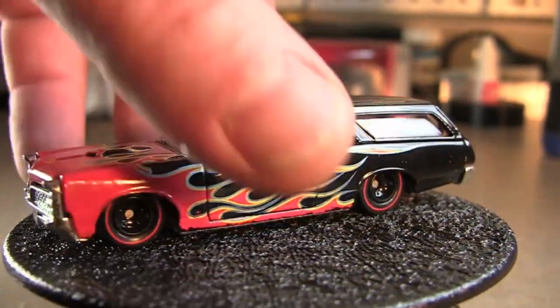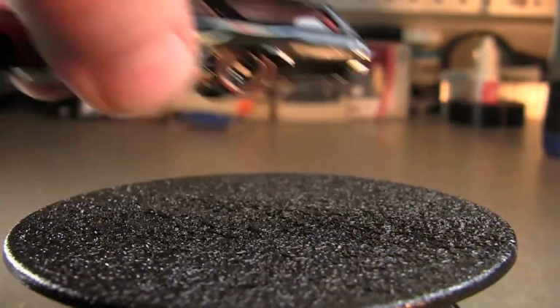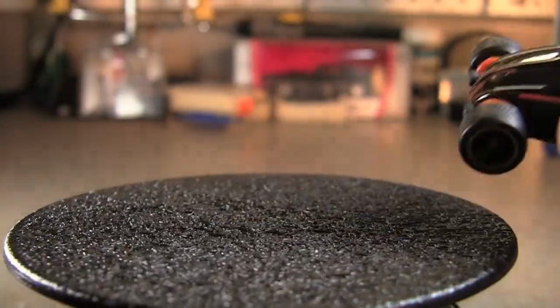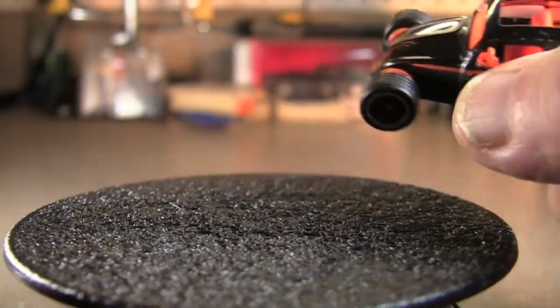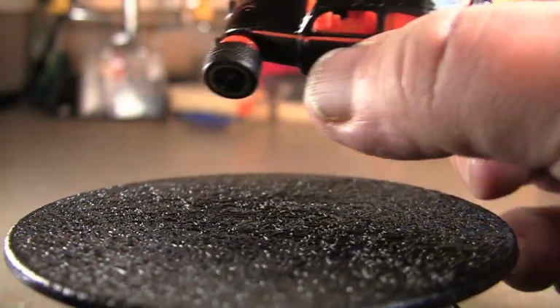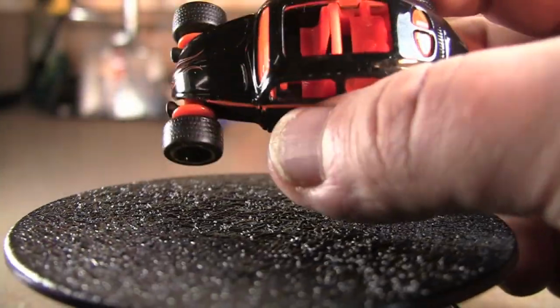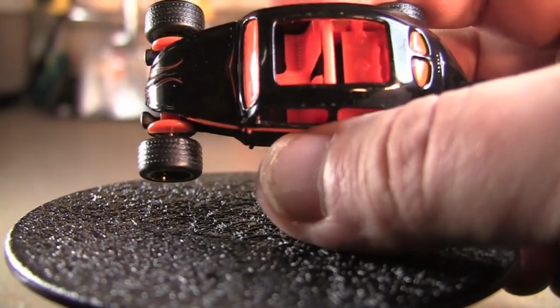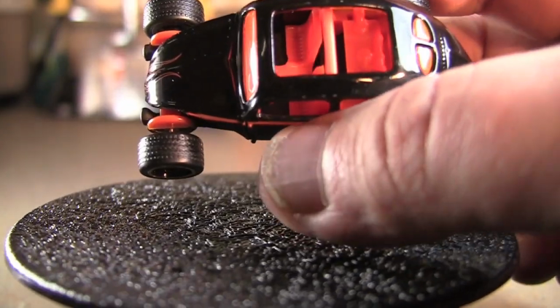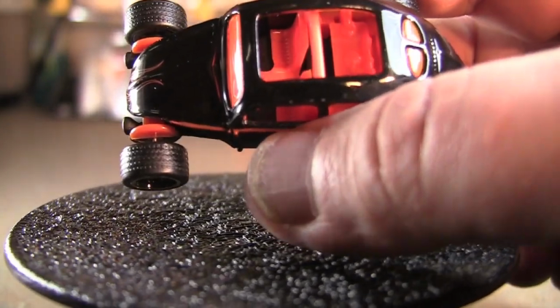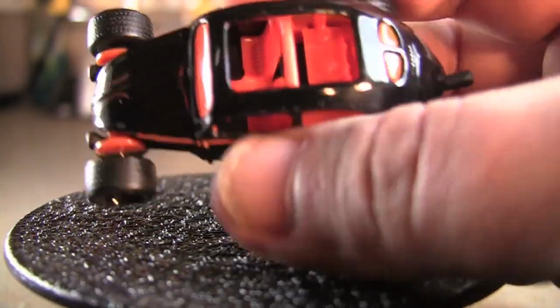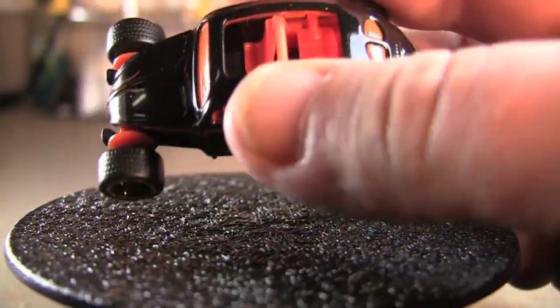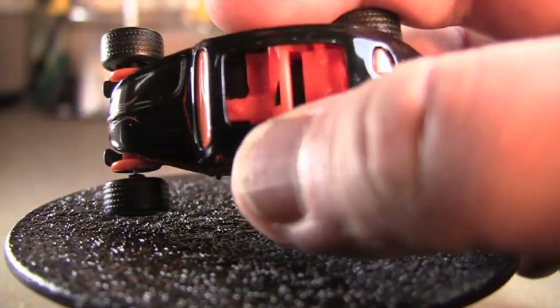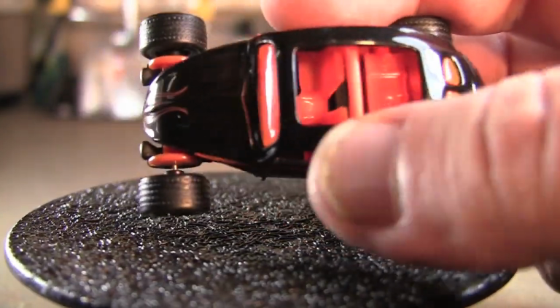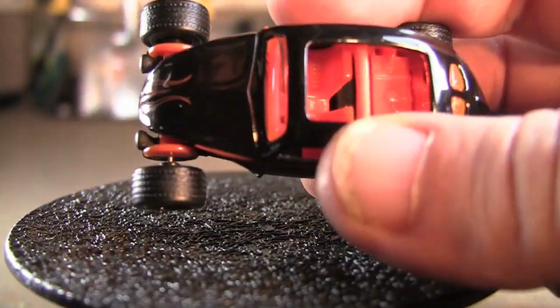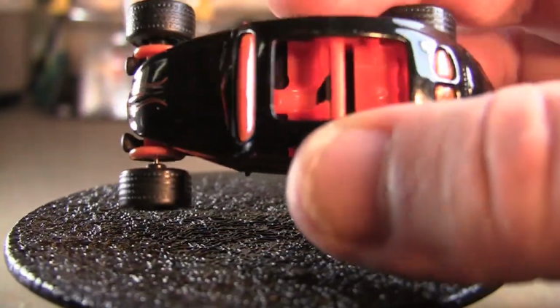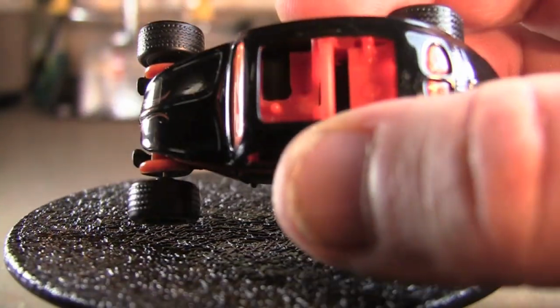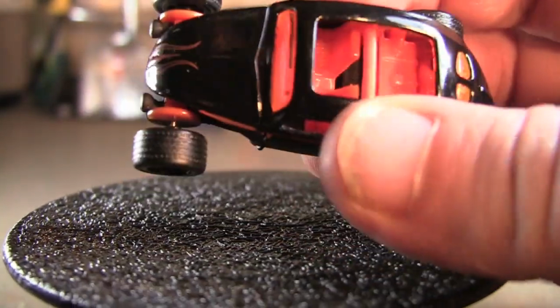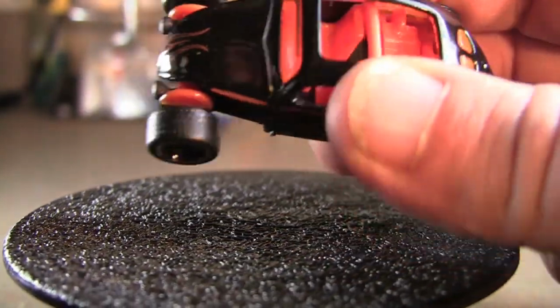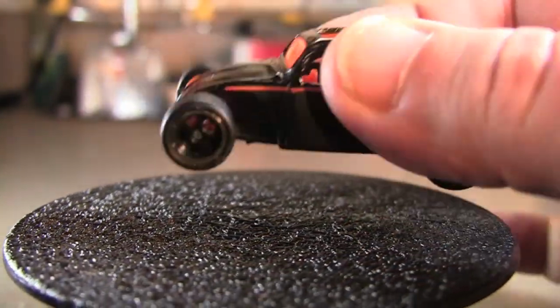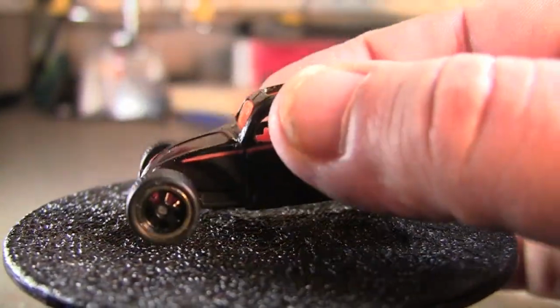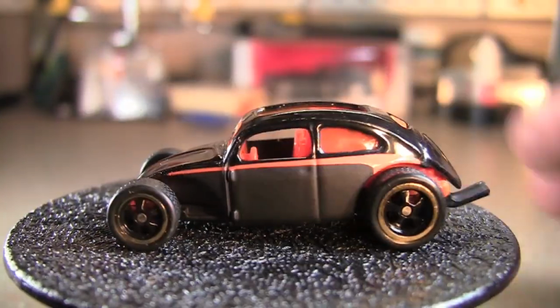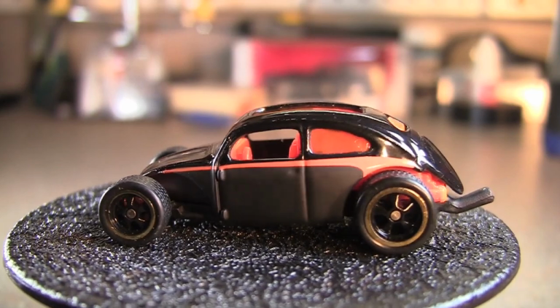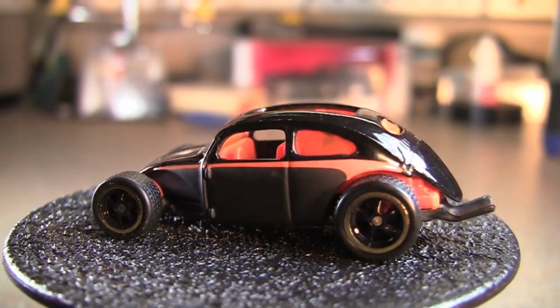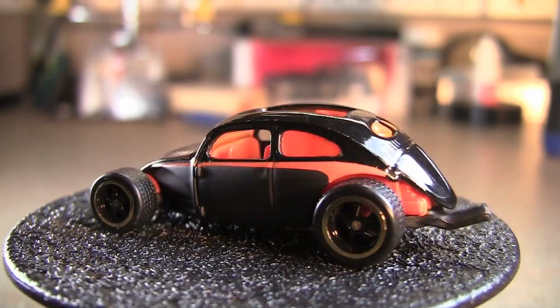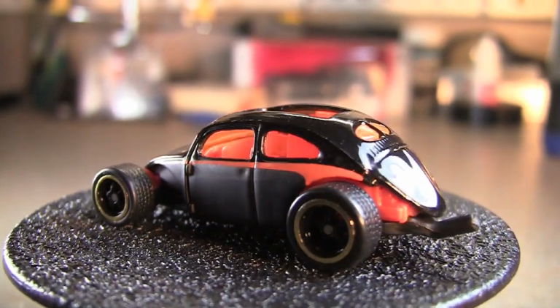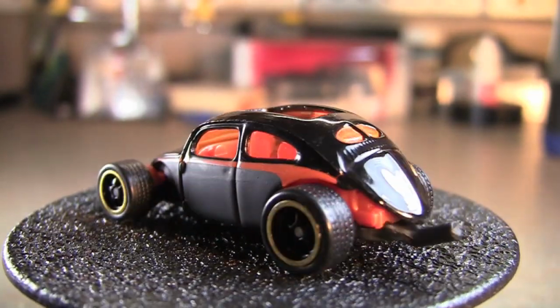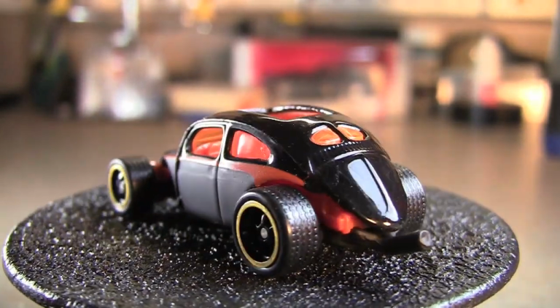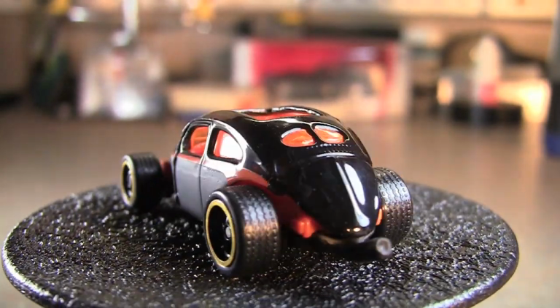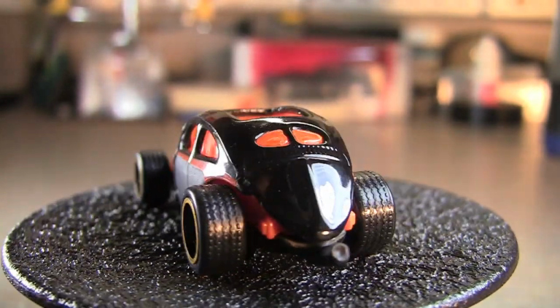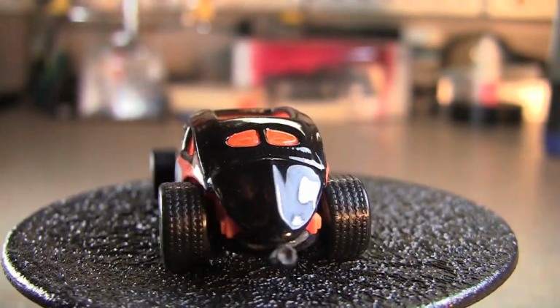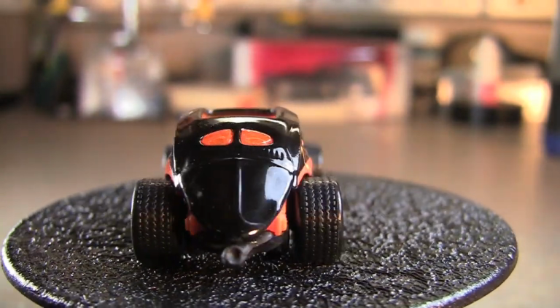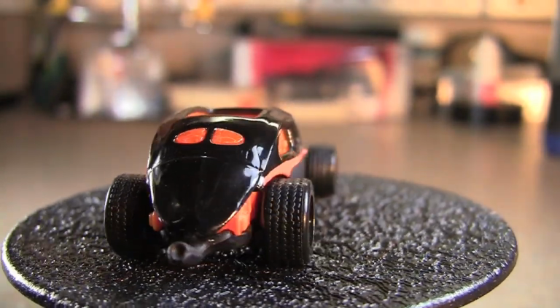Next we've got the custom Volkswagen Beetle. This one has a gloss finish on the top and a matte finish on the sides. Pretty sweet — not too shabby.